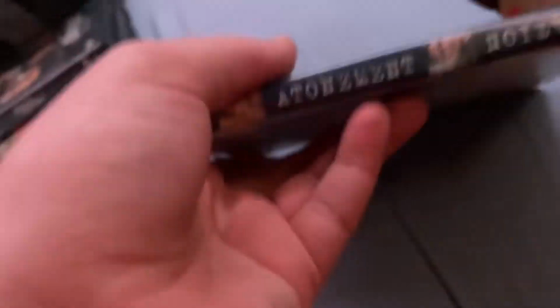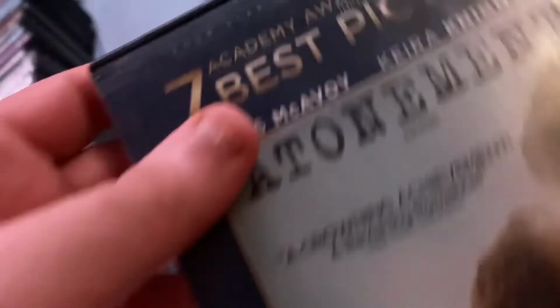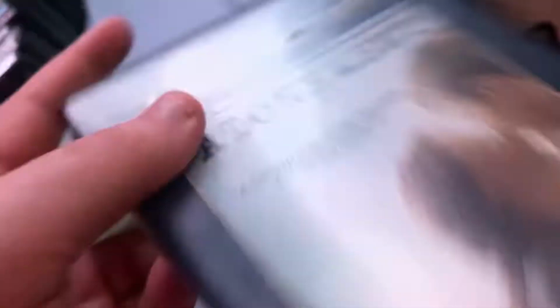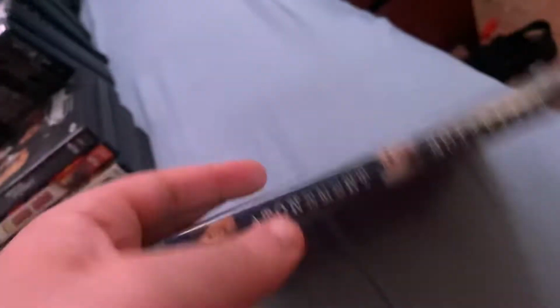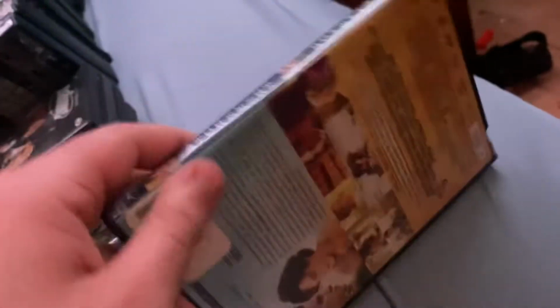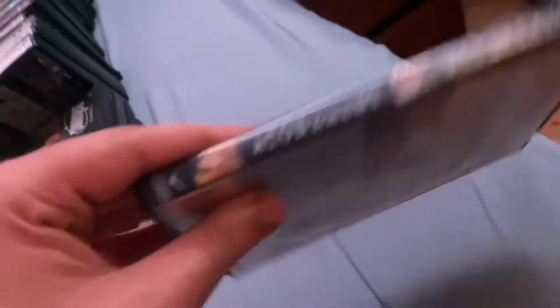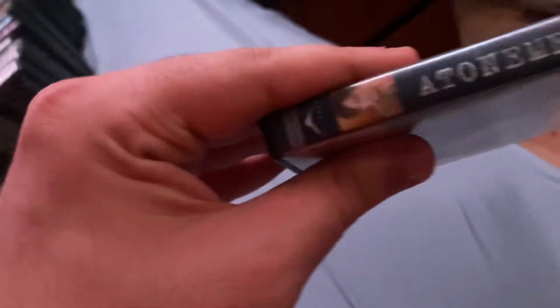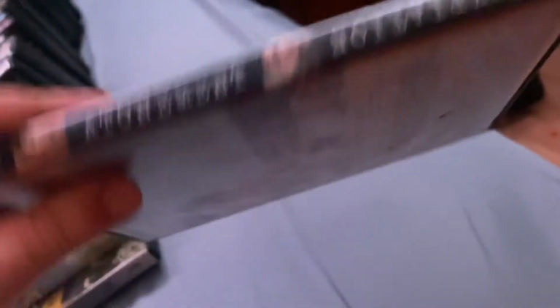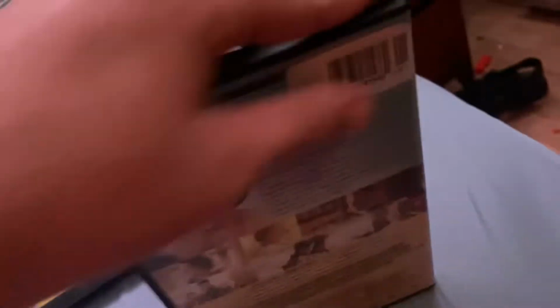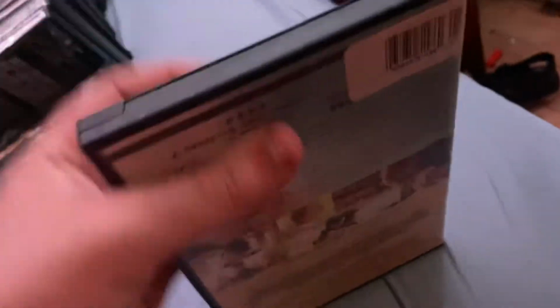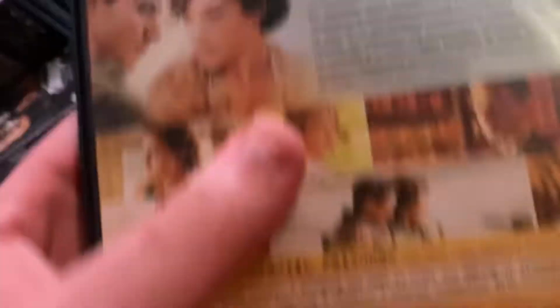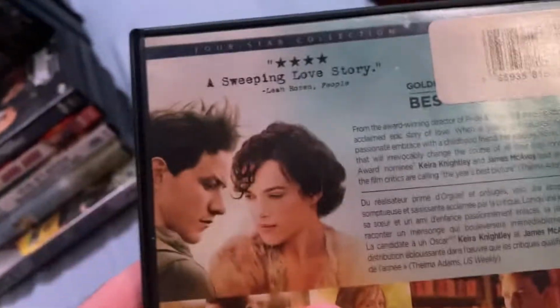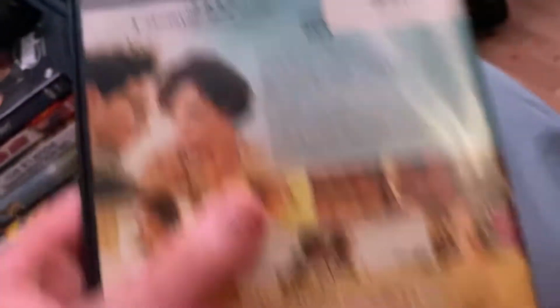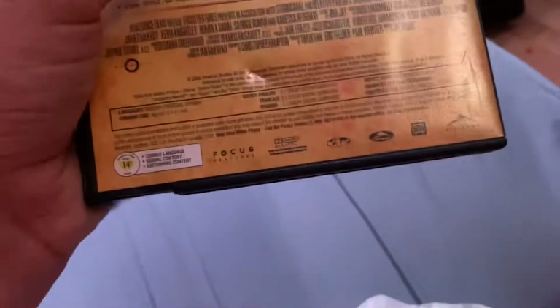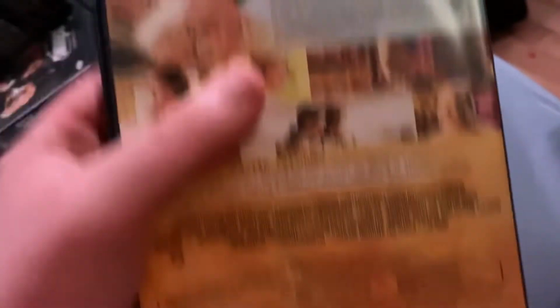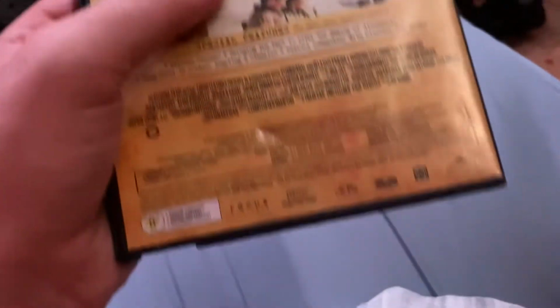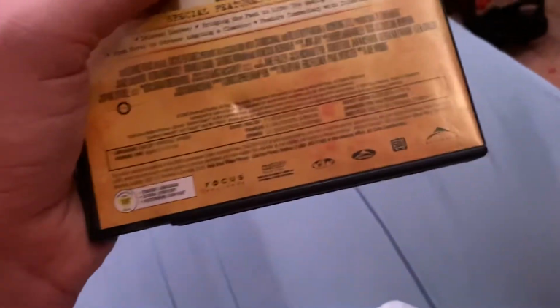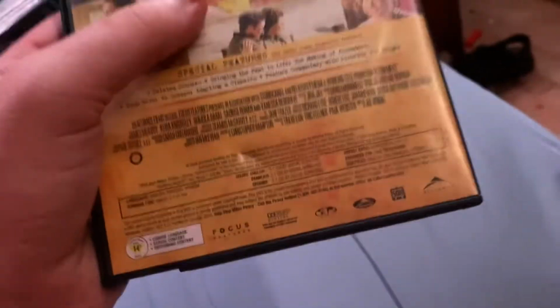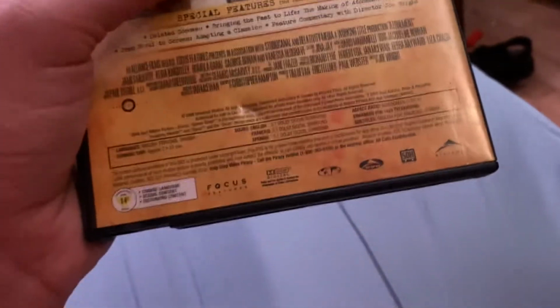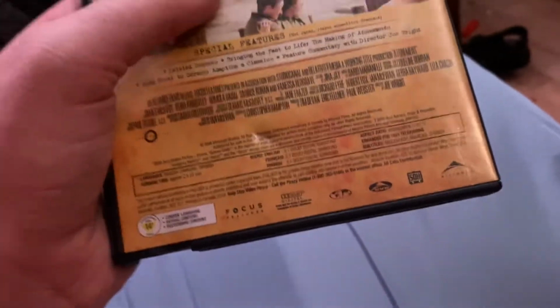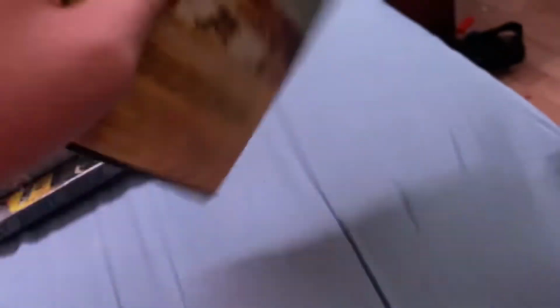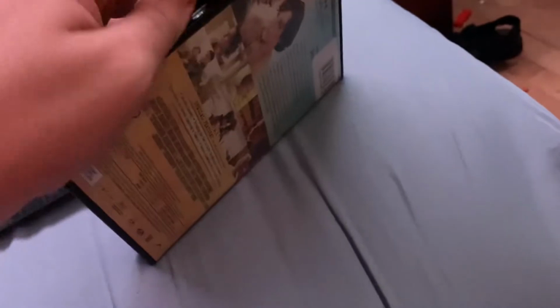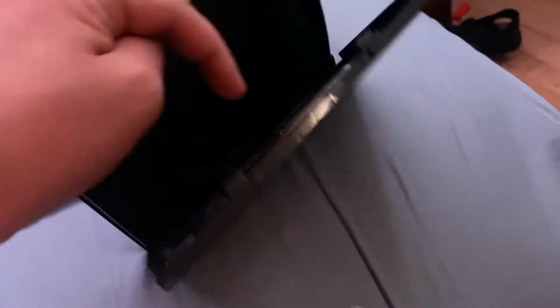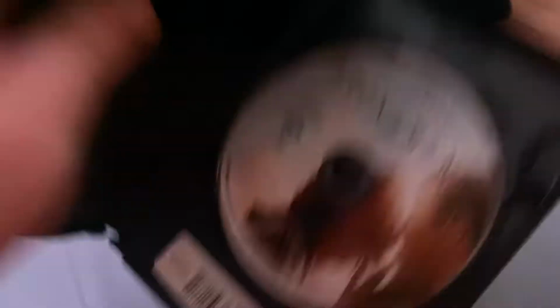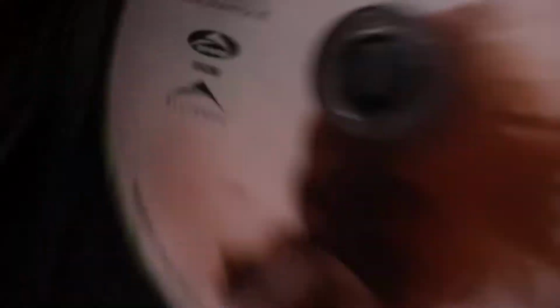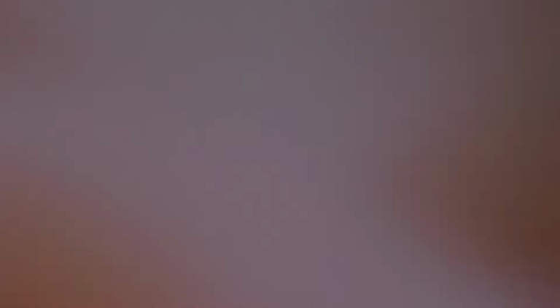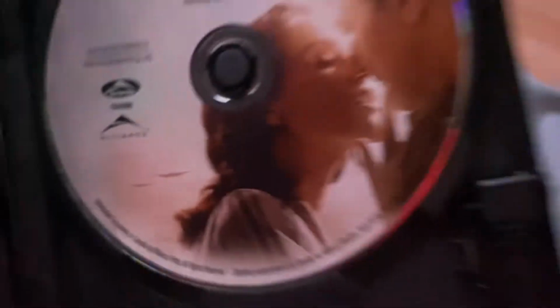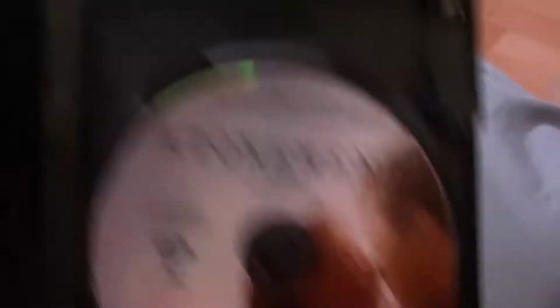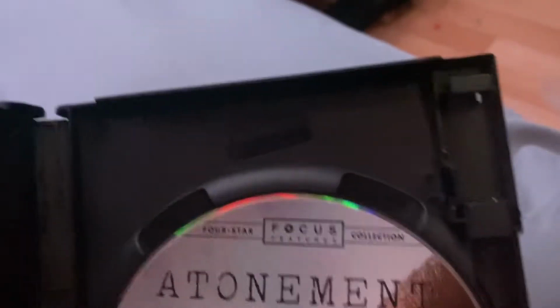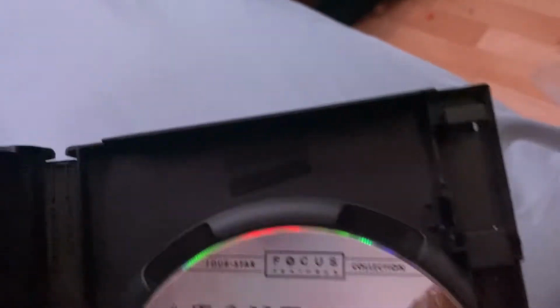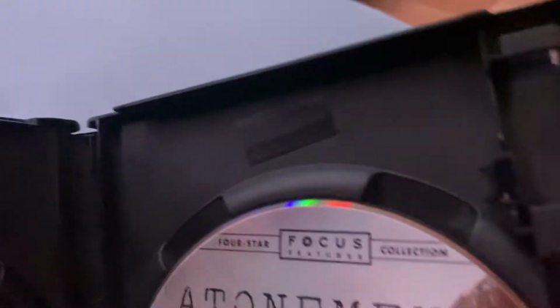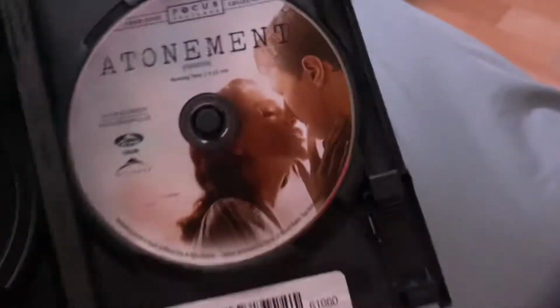This is a Focus Features movie. This one has the regular fanfare at the beginning. Yes, this is a full-art Blockbuster copy.